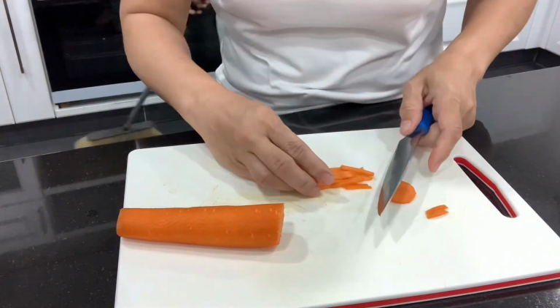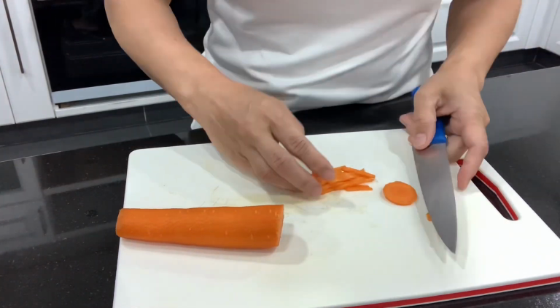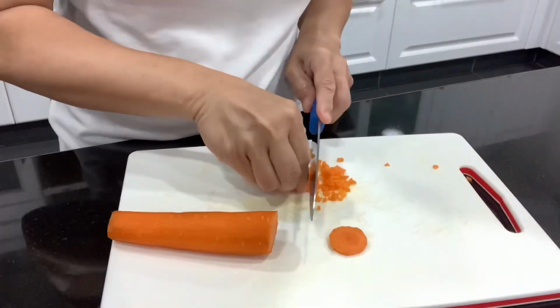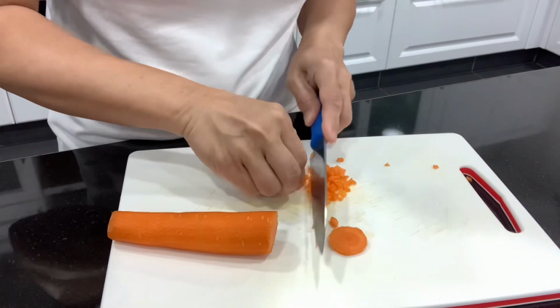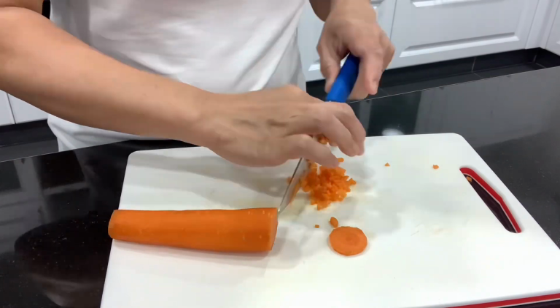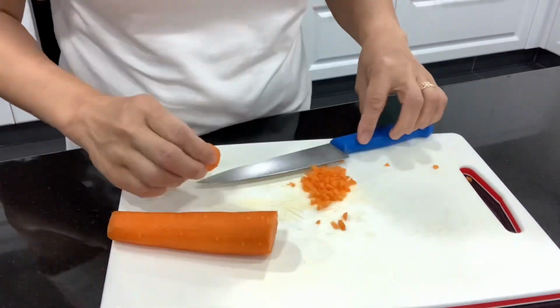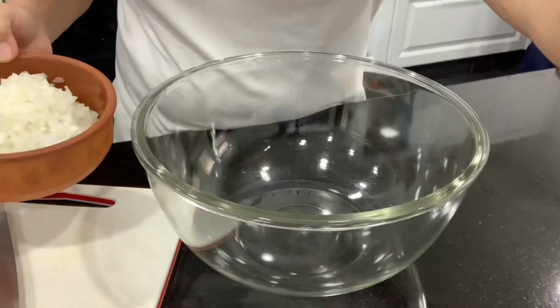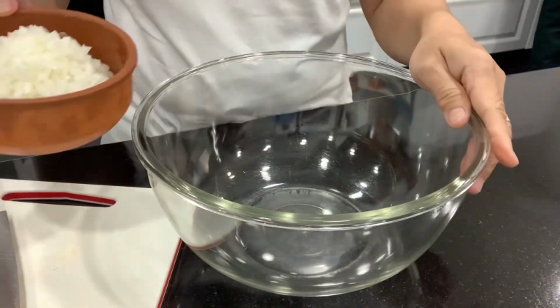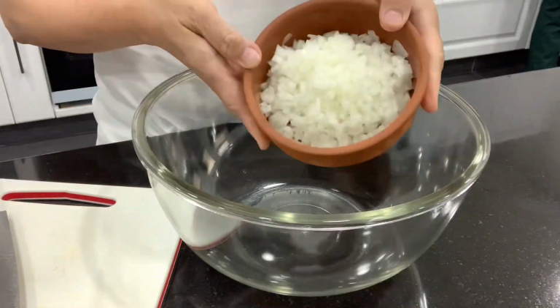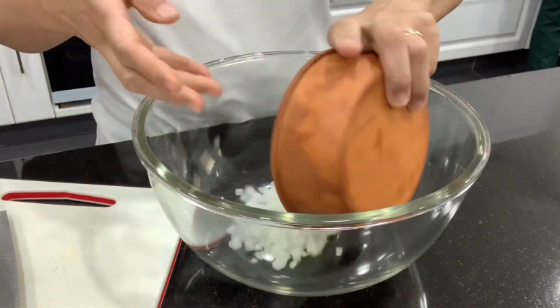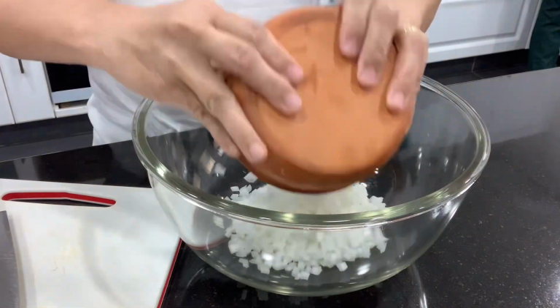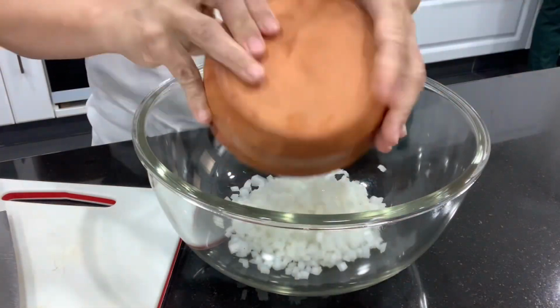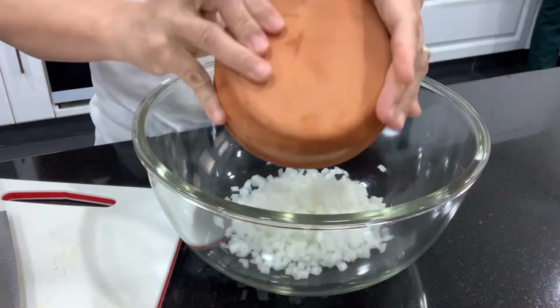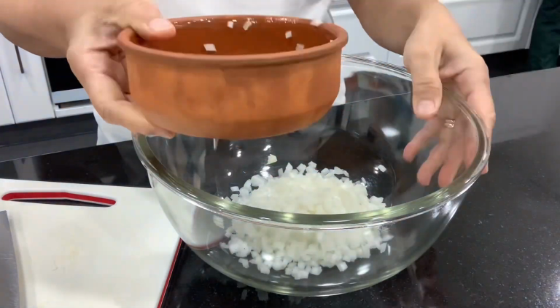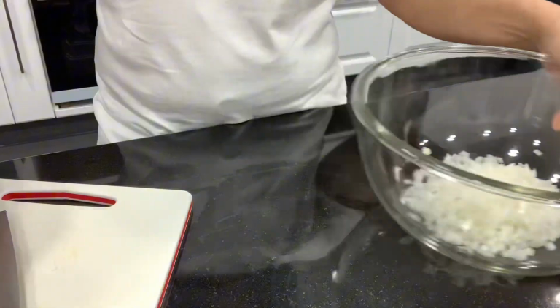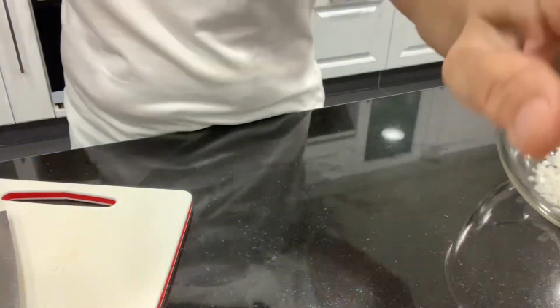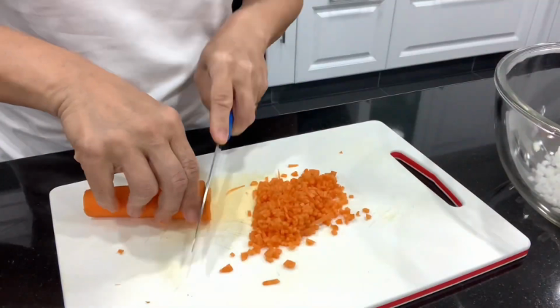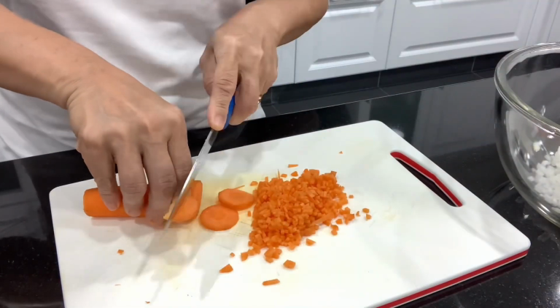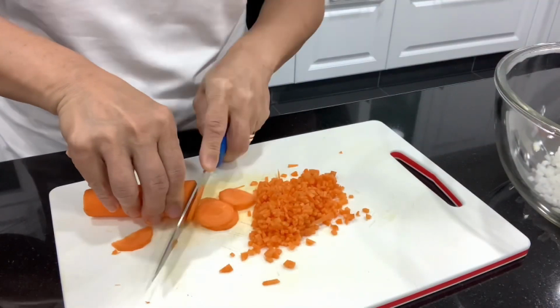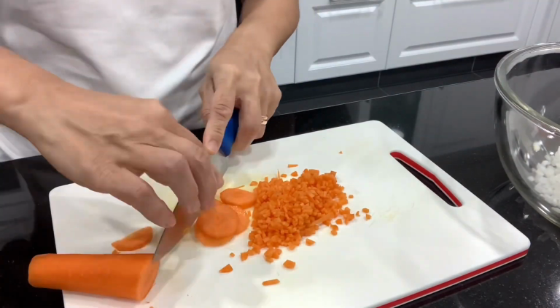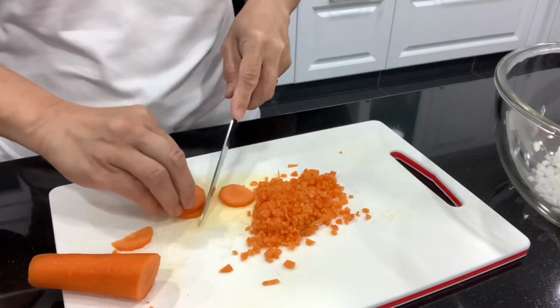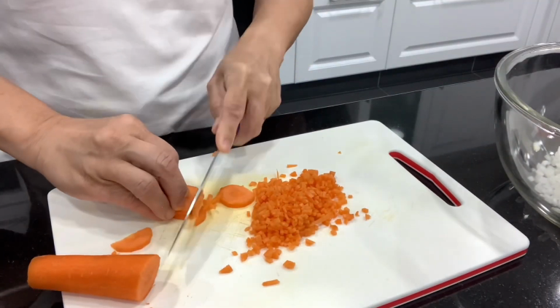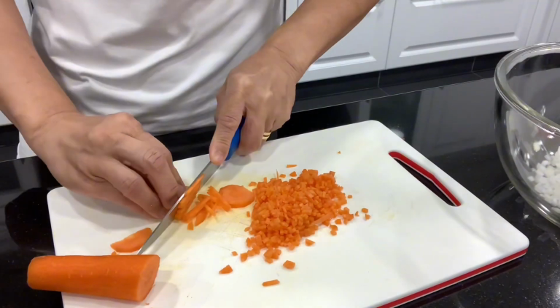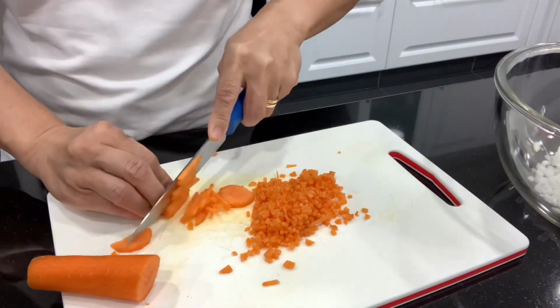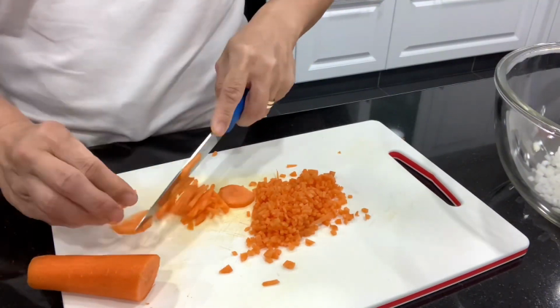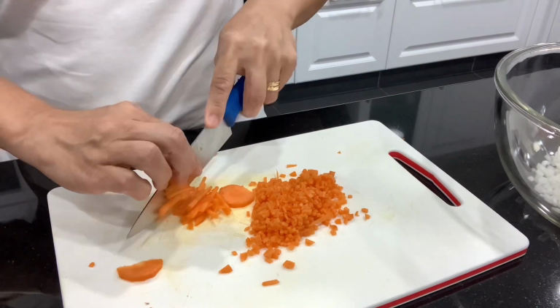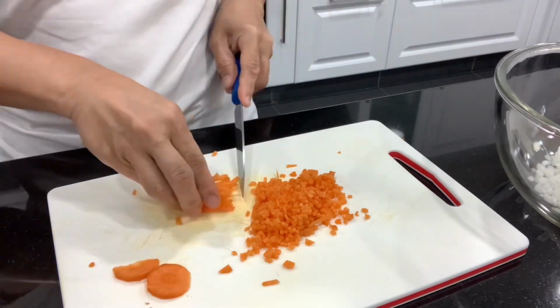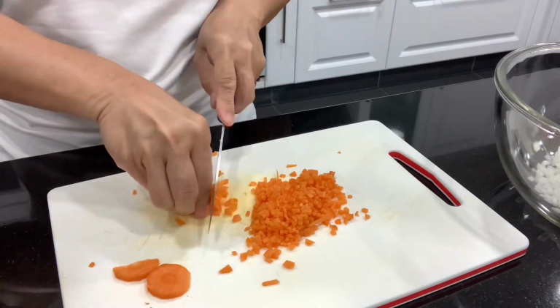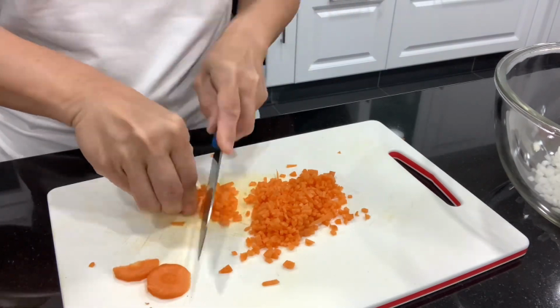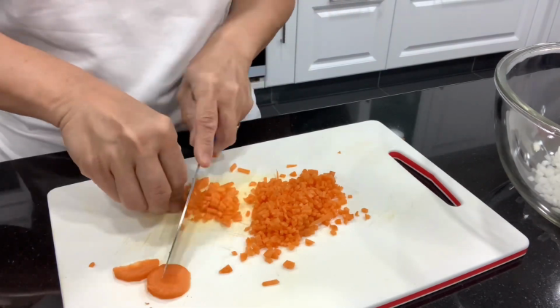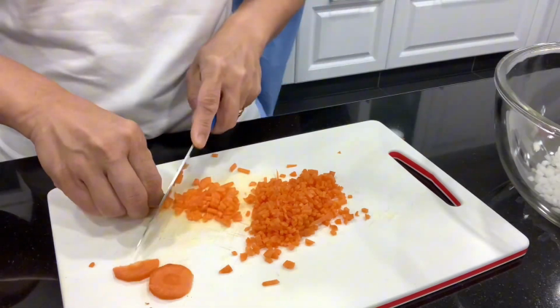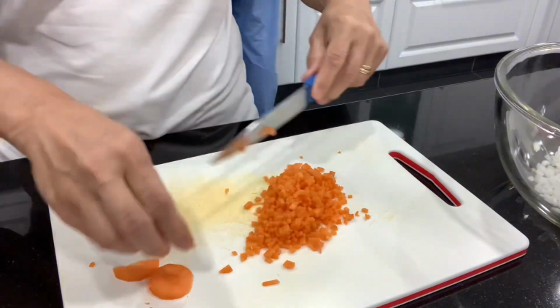What you need is white onion — cut it into small cubes. And a carrot, a medium size carrot, cut it into small cubes as well and add into the onion.